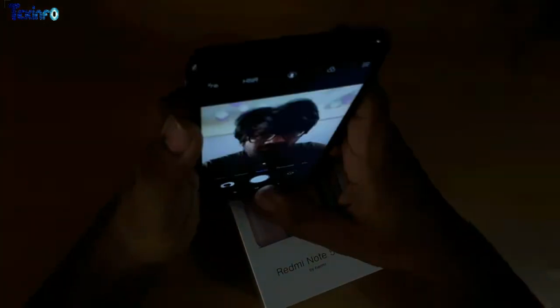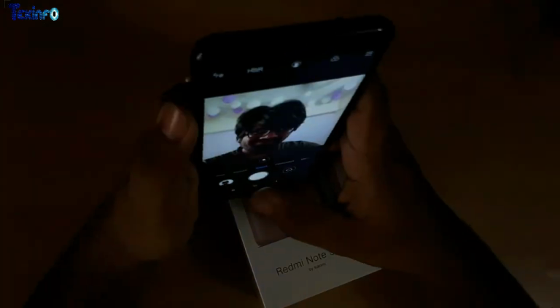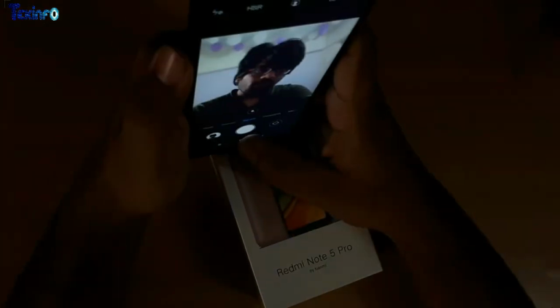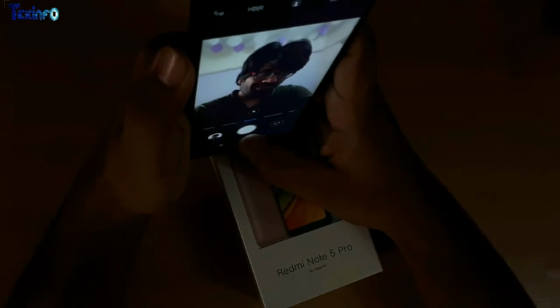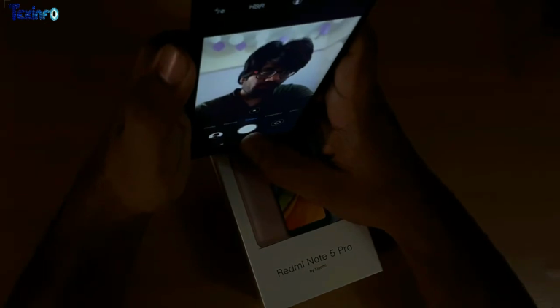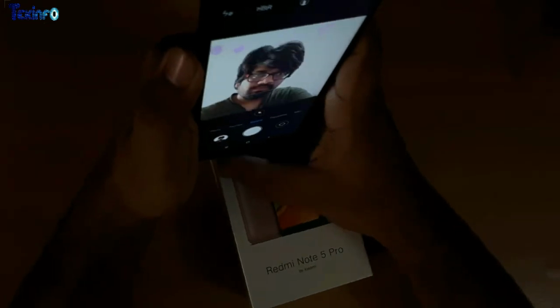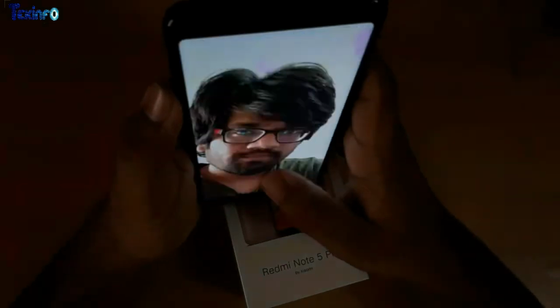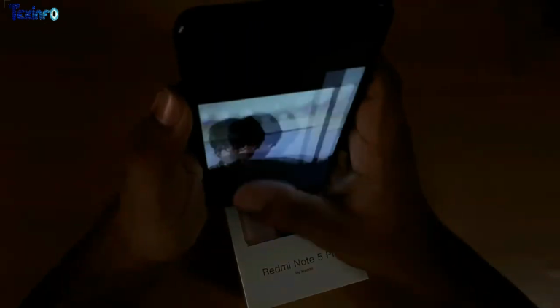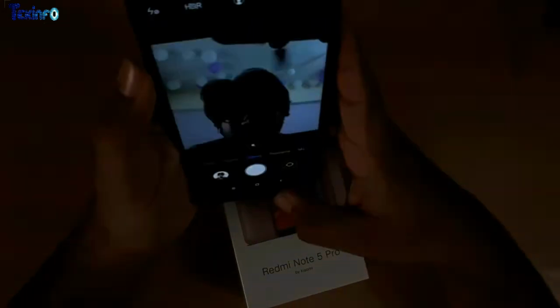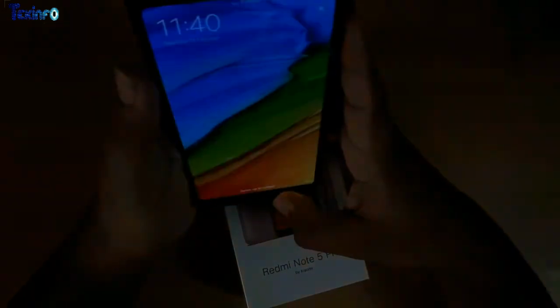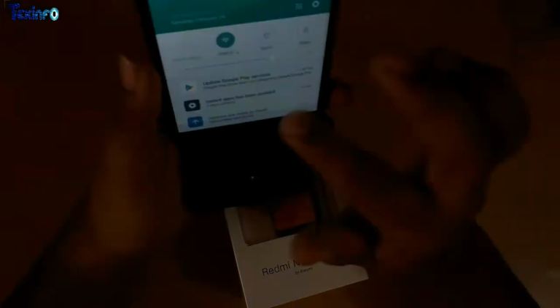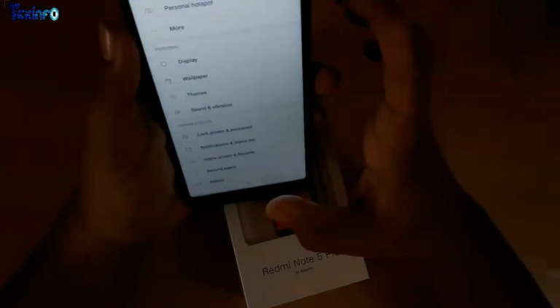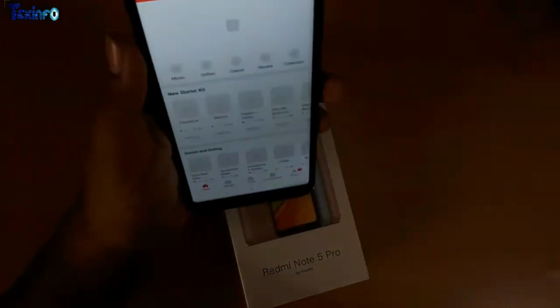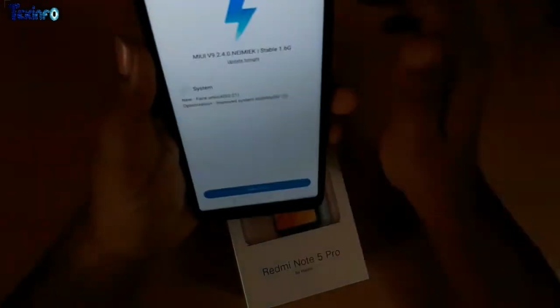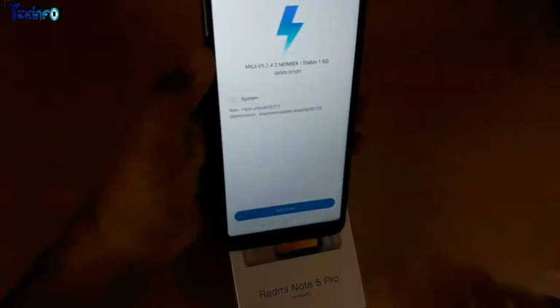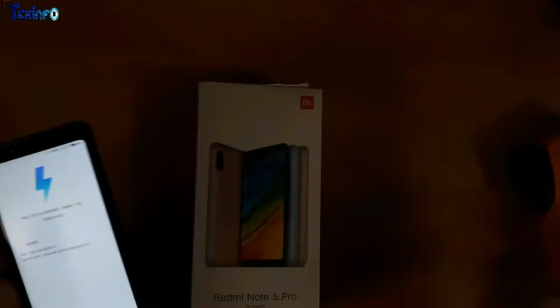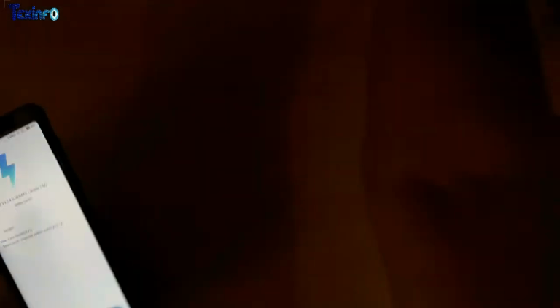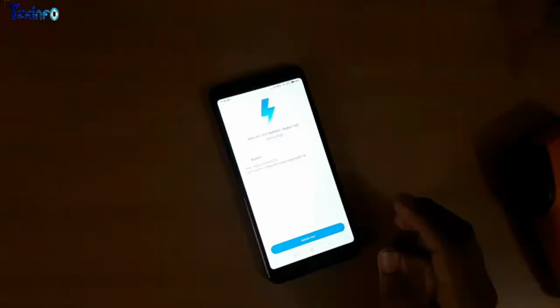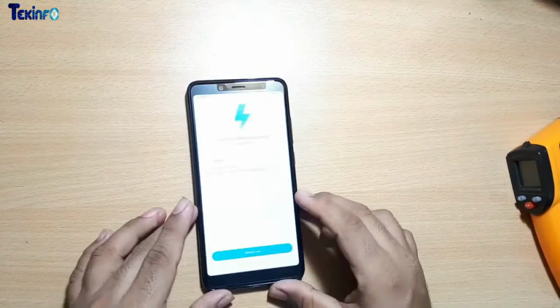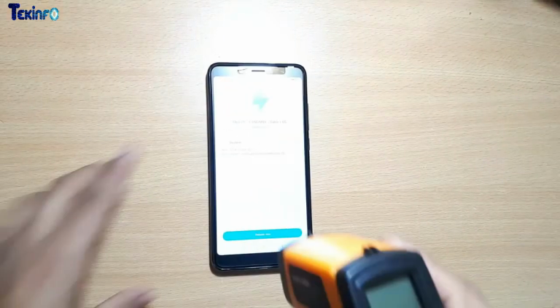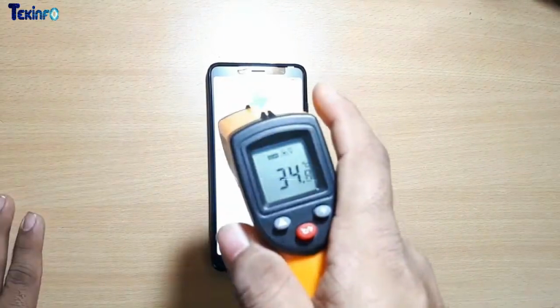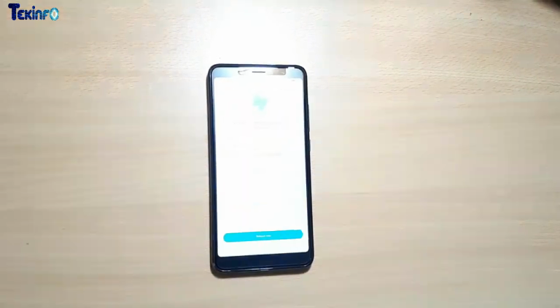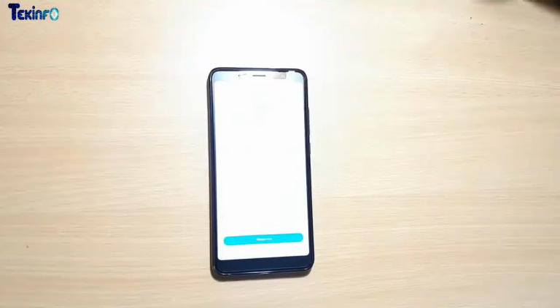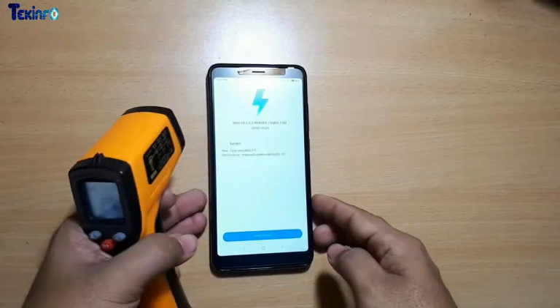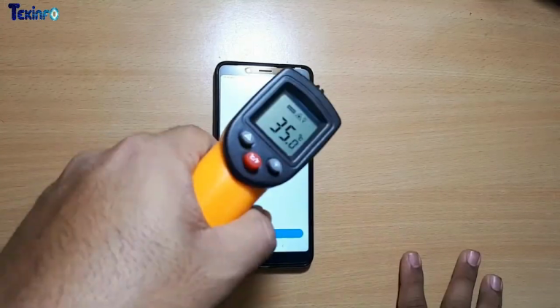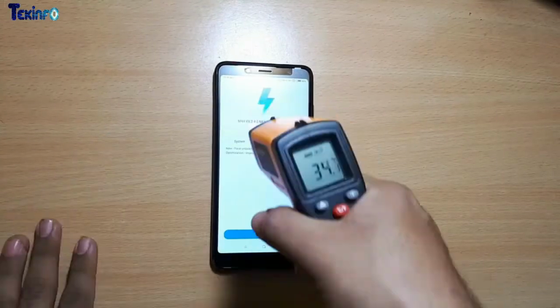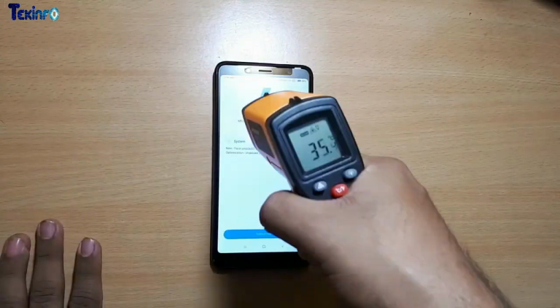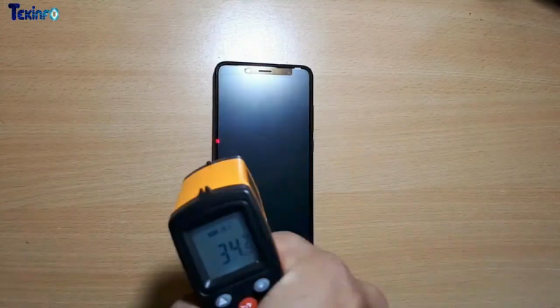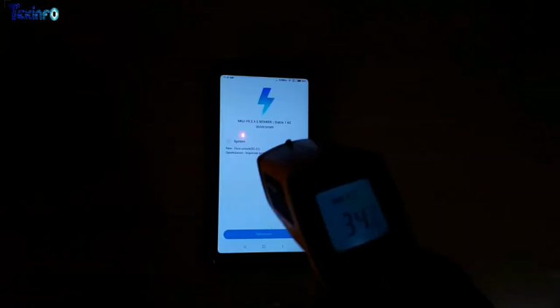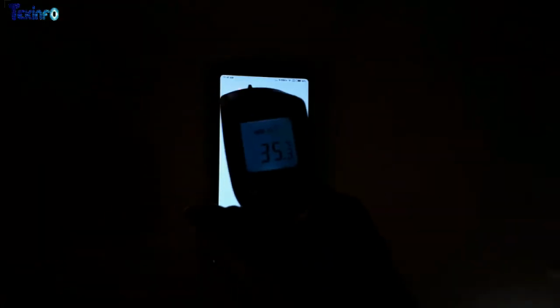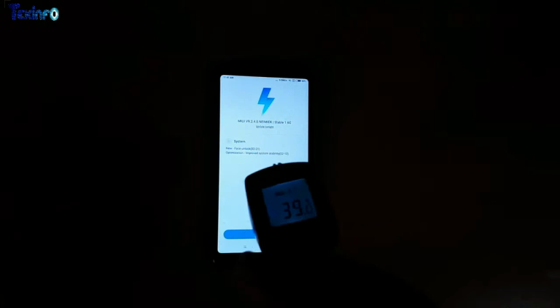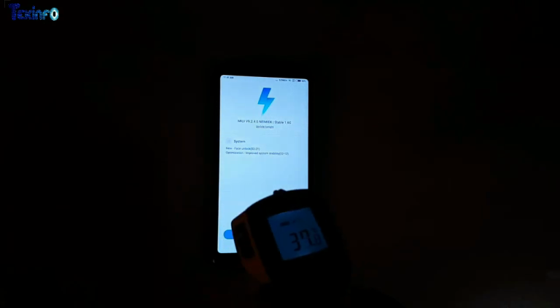The selfie camera — Xiaomi has done a really great job with it. It's 20 megapixels, but it is good mainly for taking beauty mode selfies. The temperature kept around 34-35 degrees throughout.